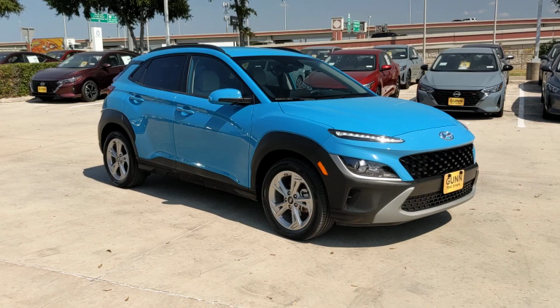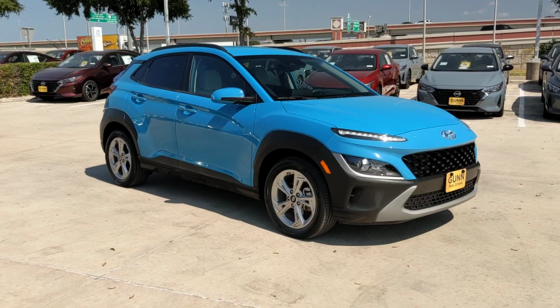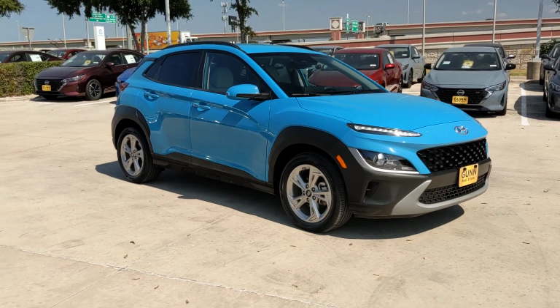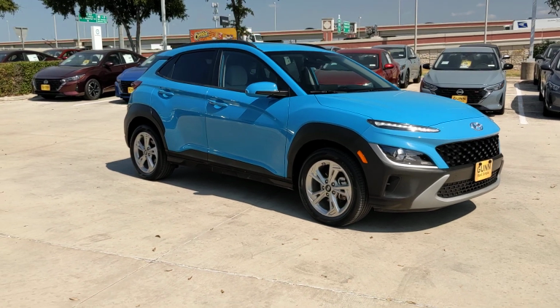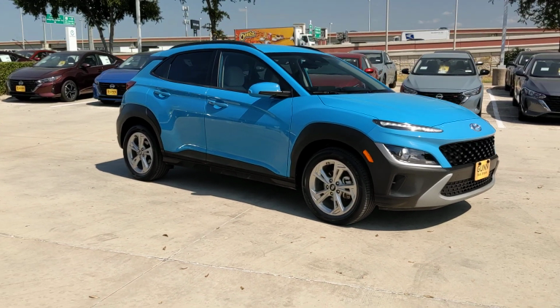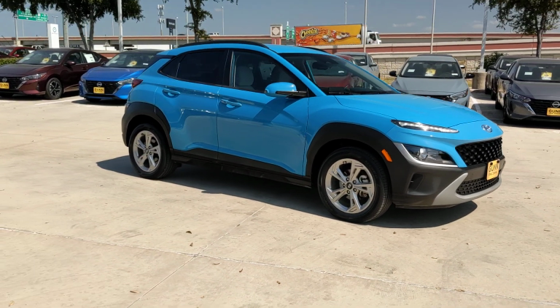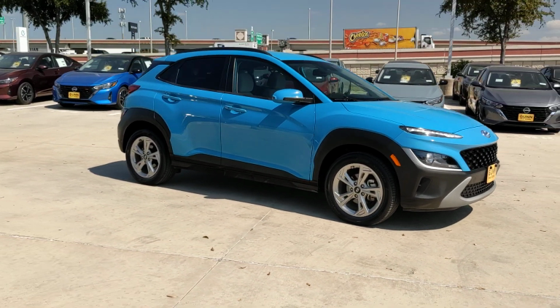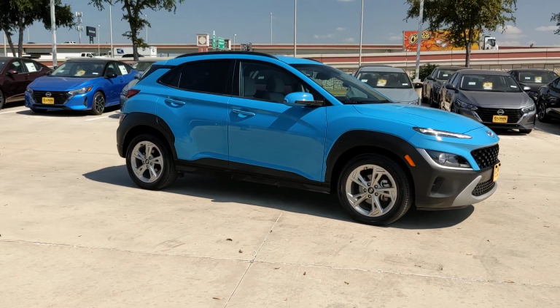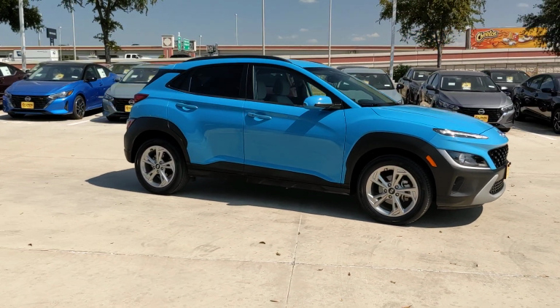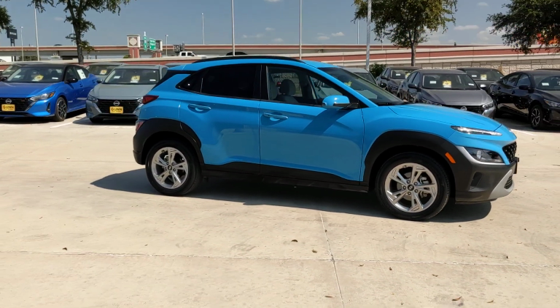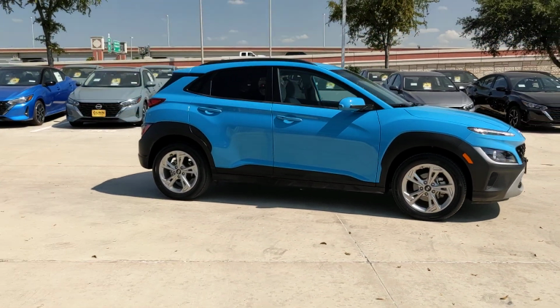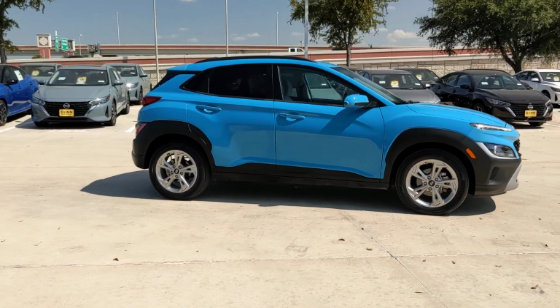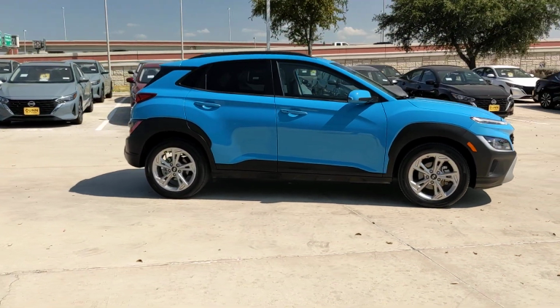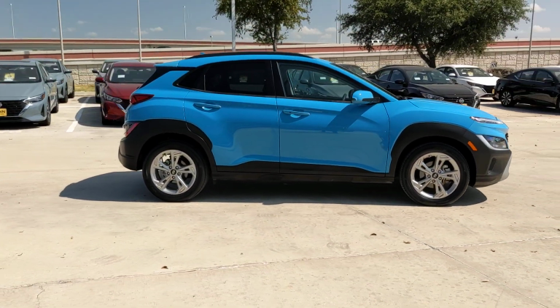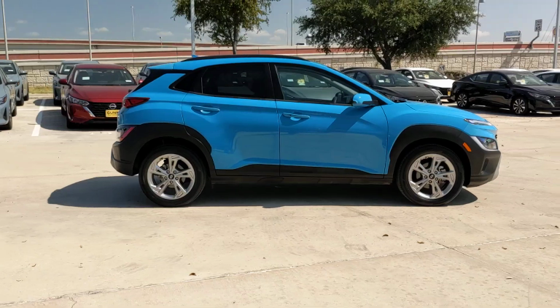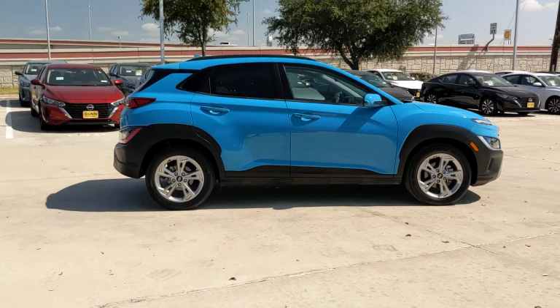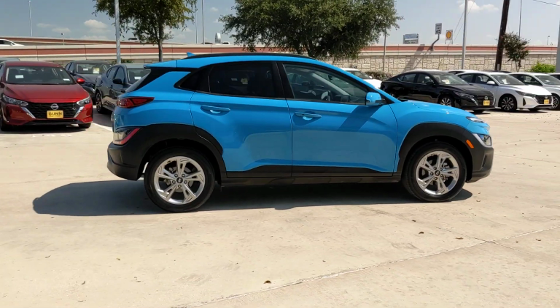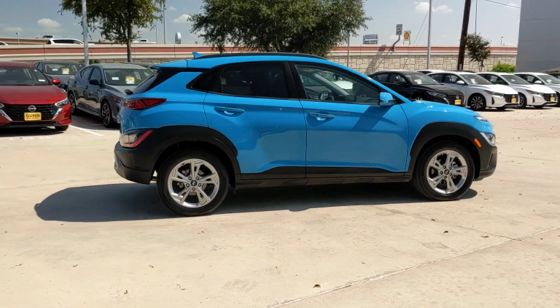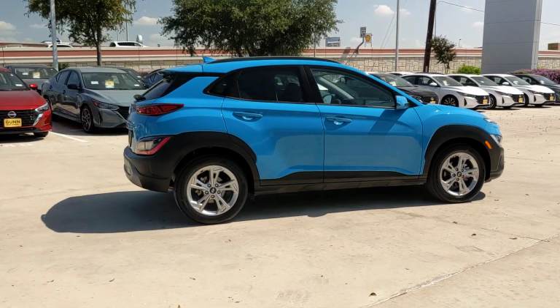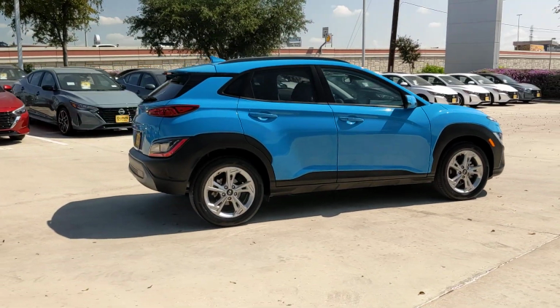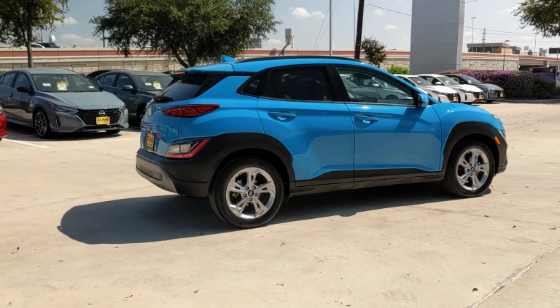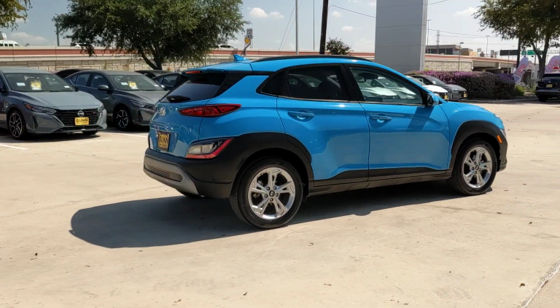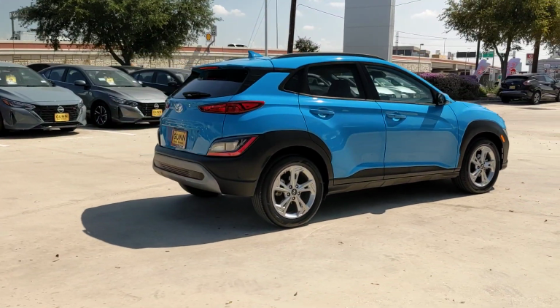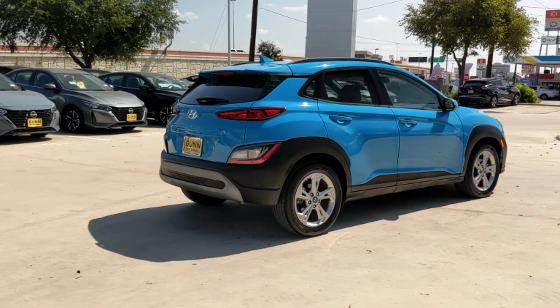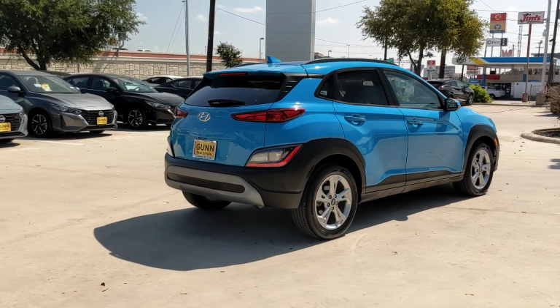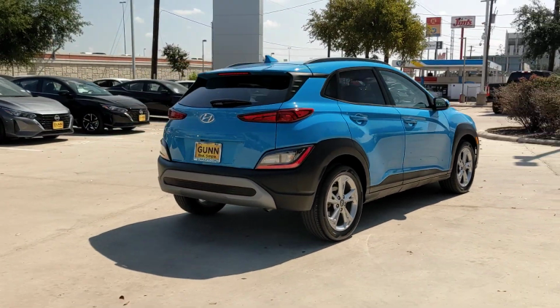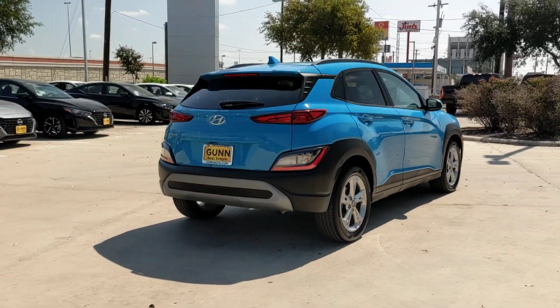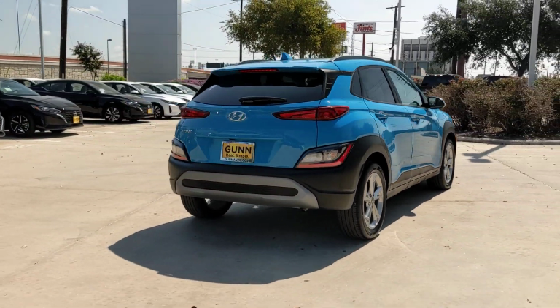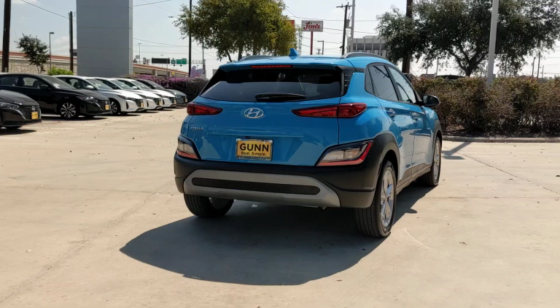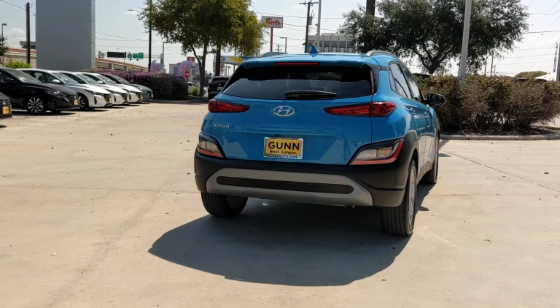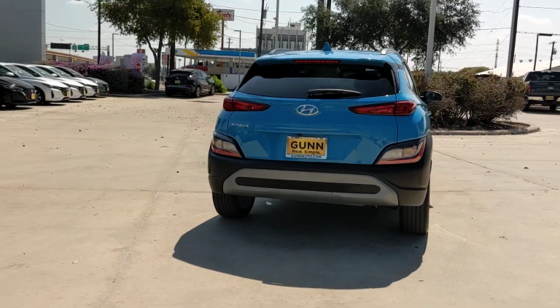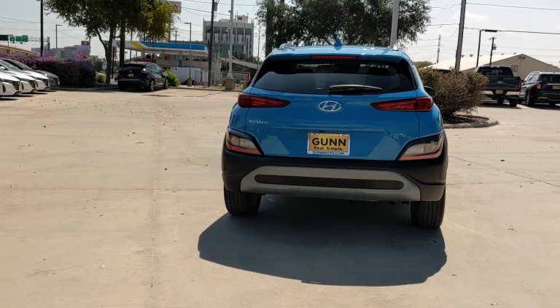Go home happy with the 2023 Hyundai Kona. With less than 40,000 miles on the odometer, this vehicle provides excellent value. Take a closer look at the sophisticated and versatile Kona.